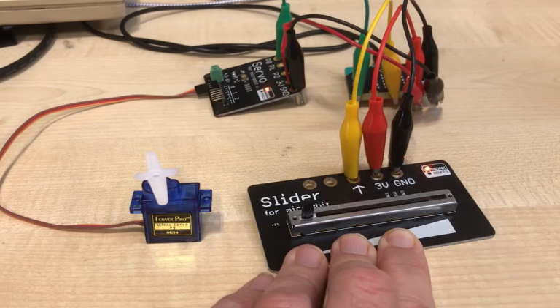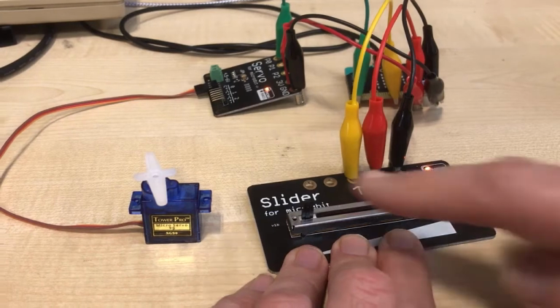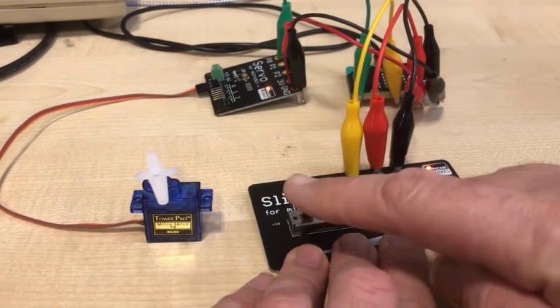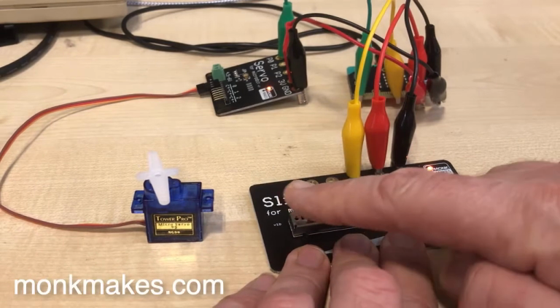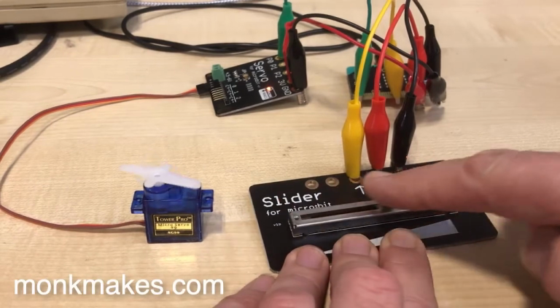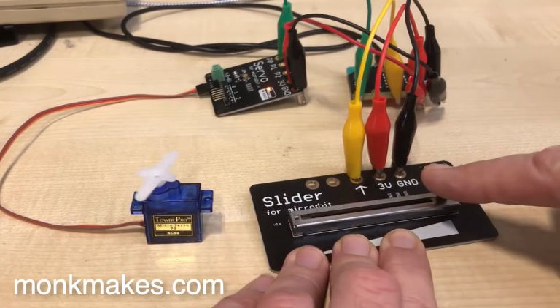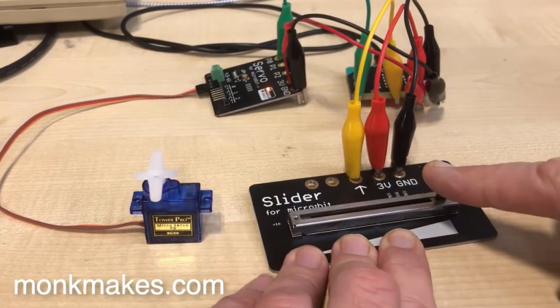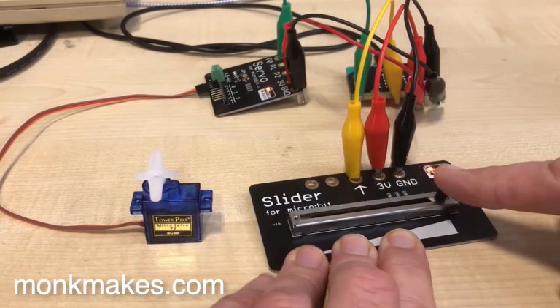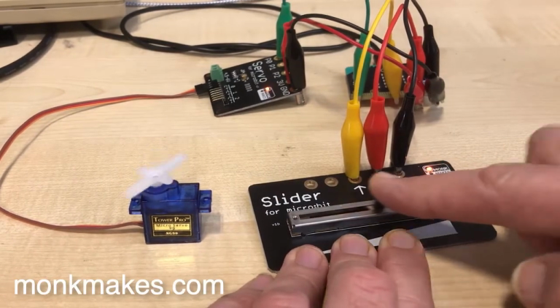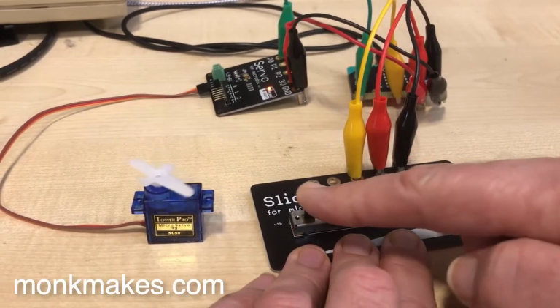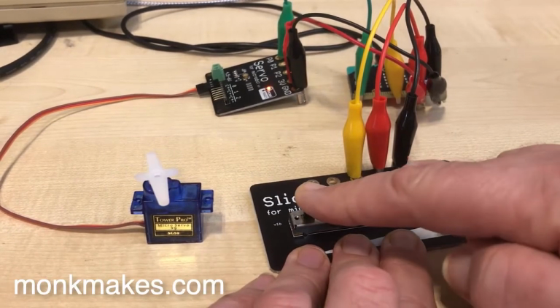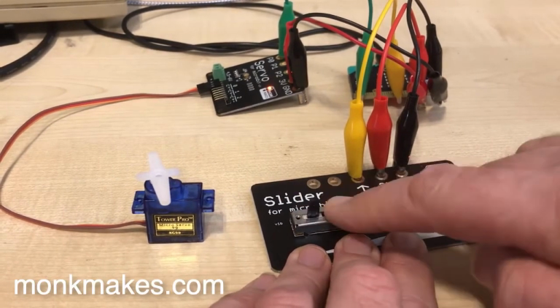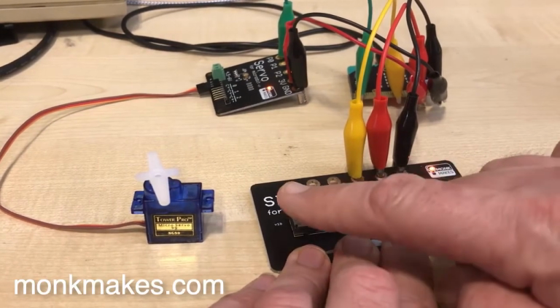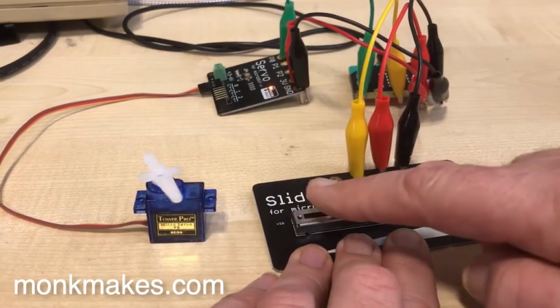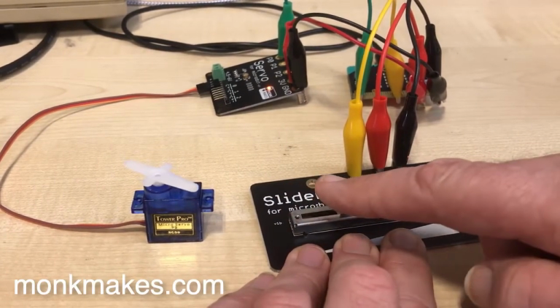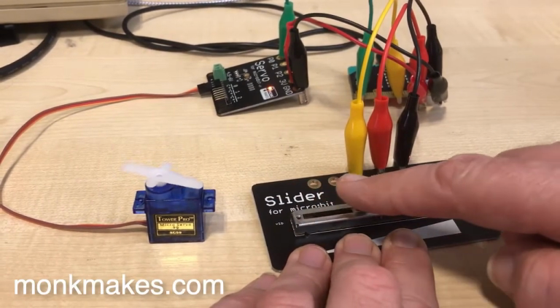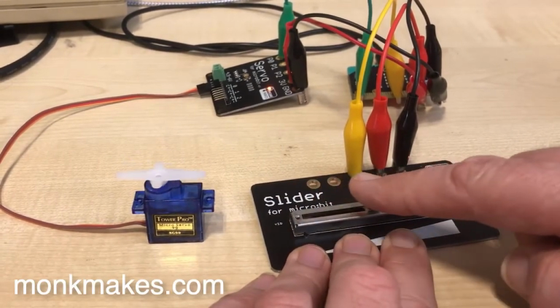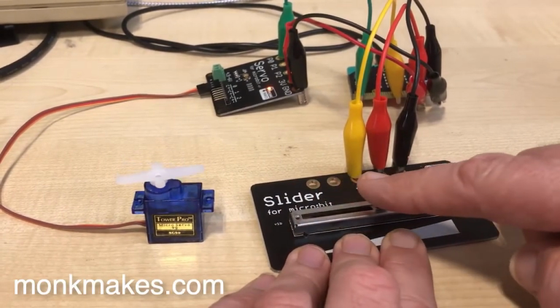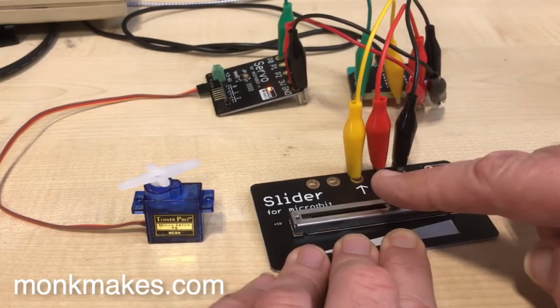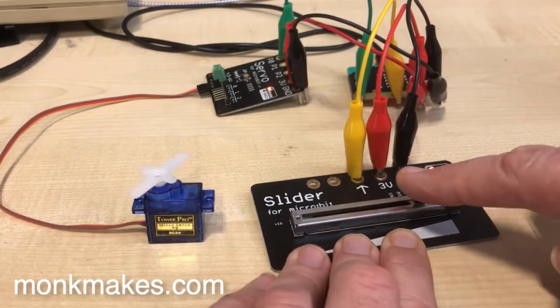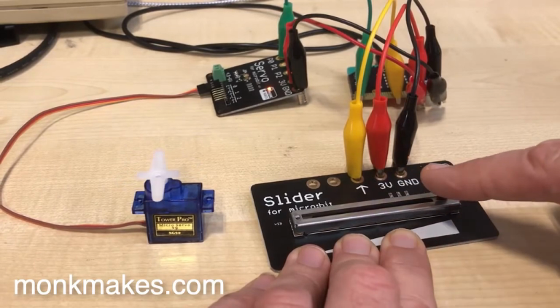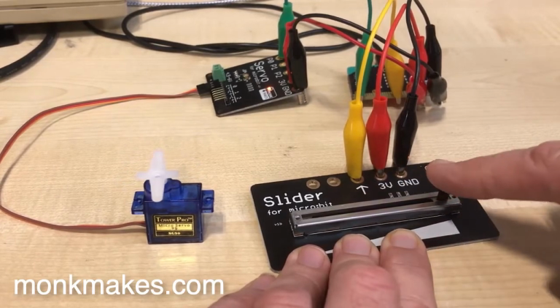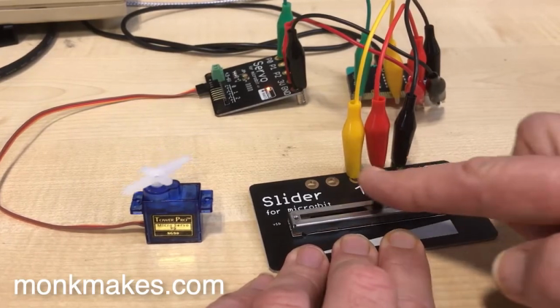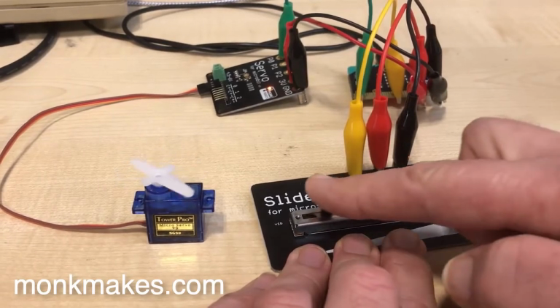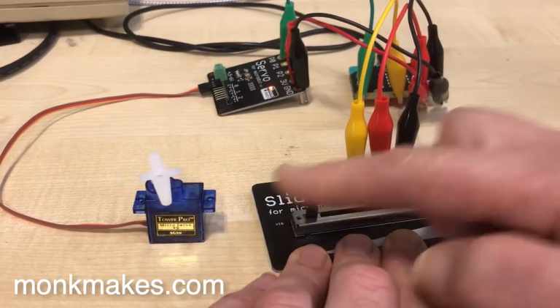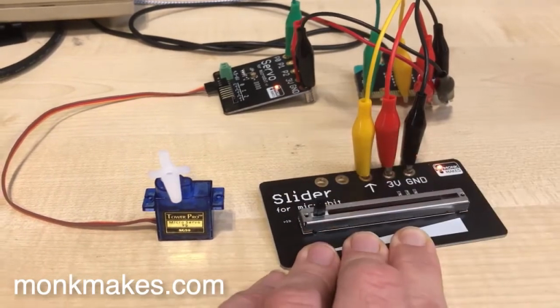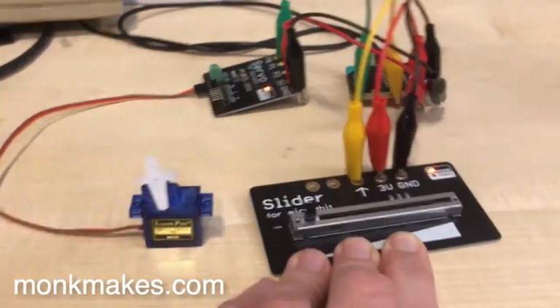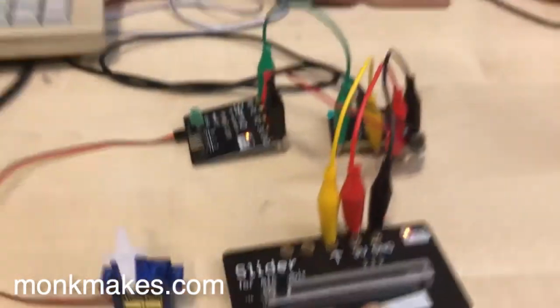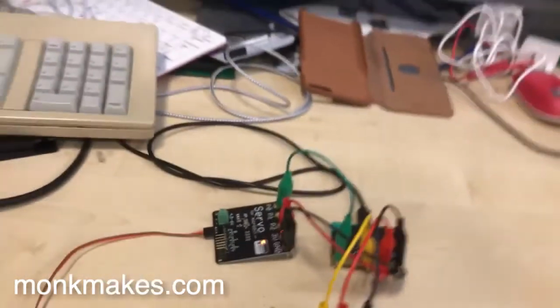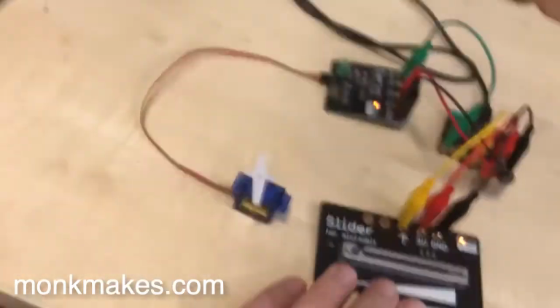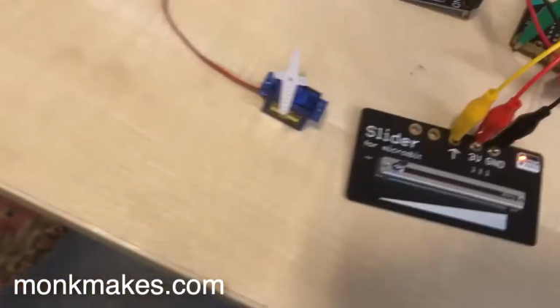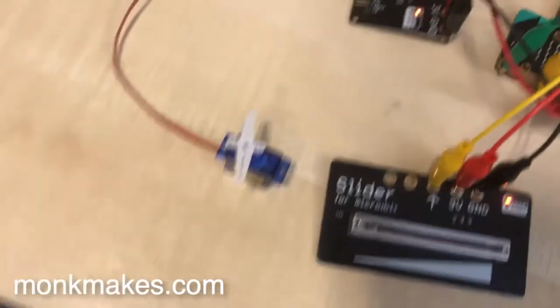Here's a project you can make with a Monk Makes slider for micro:bit and a servo for micro:bit. As we move the position of the slider left and right, we'll see that the servo motor follows it.